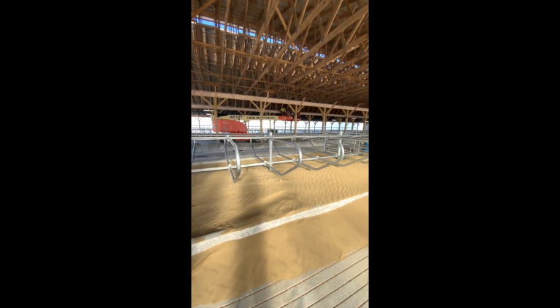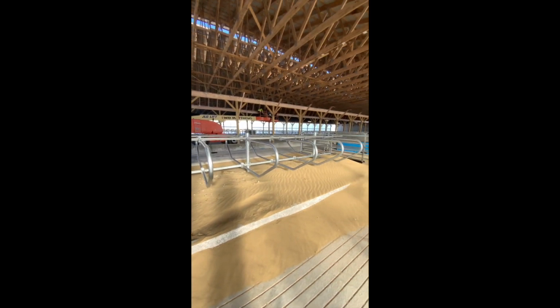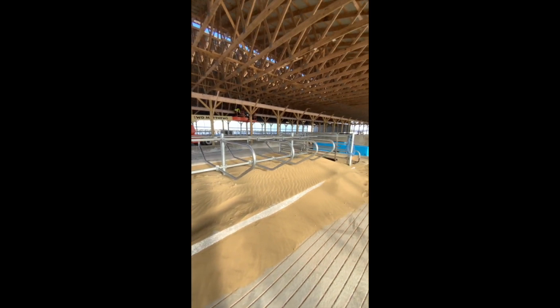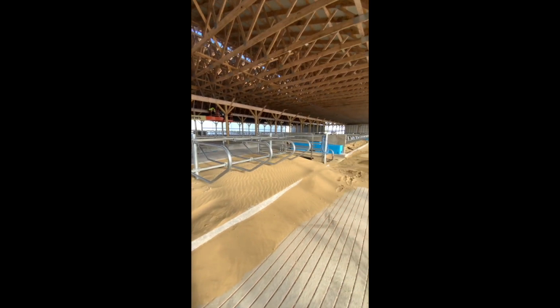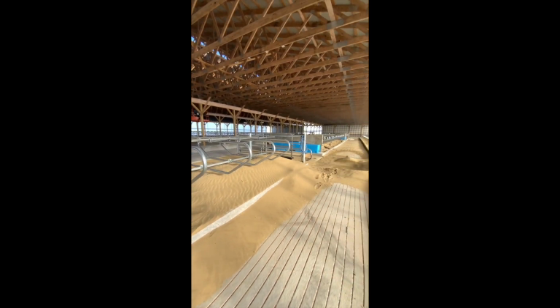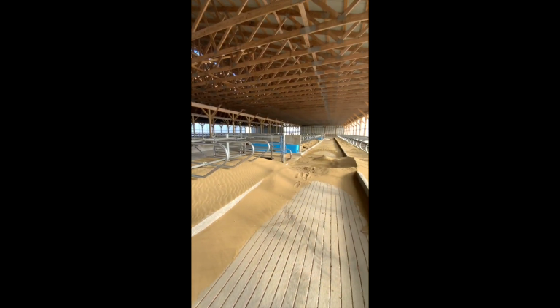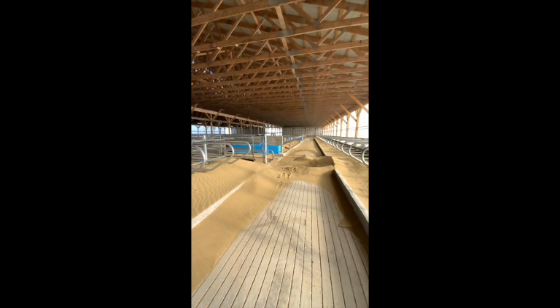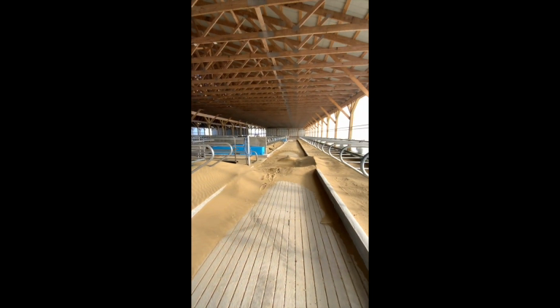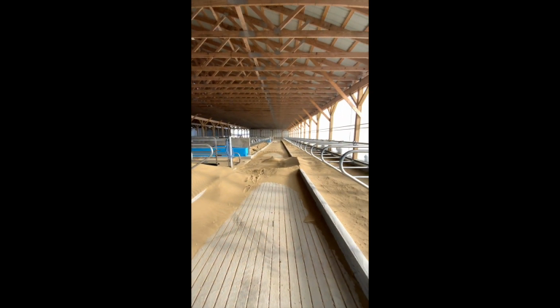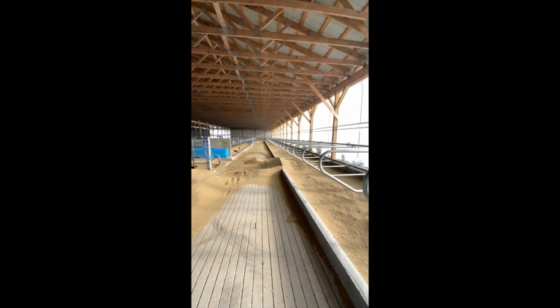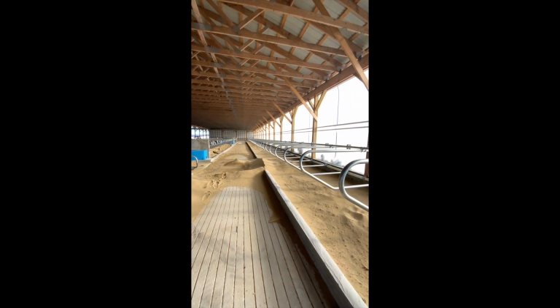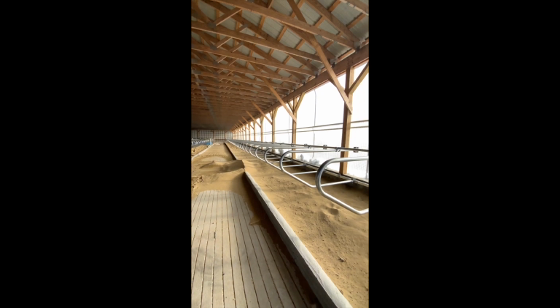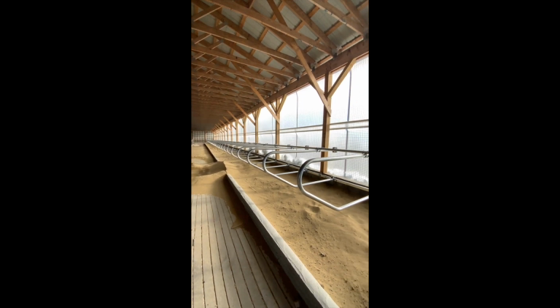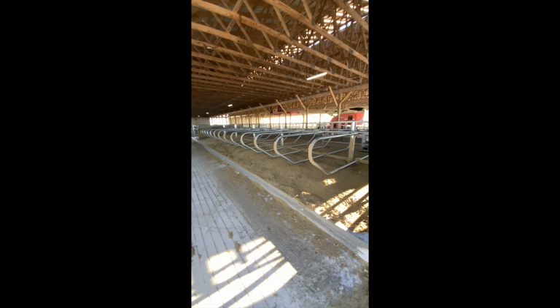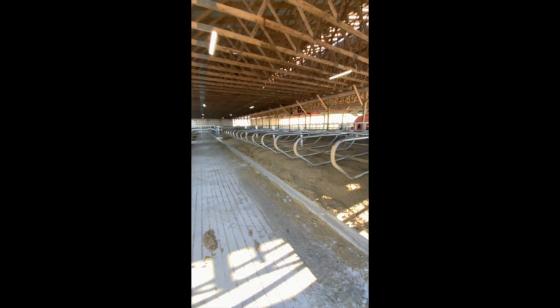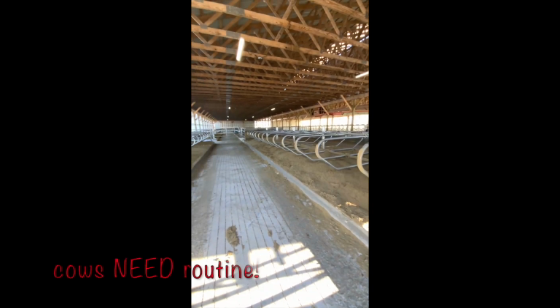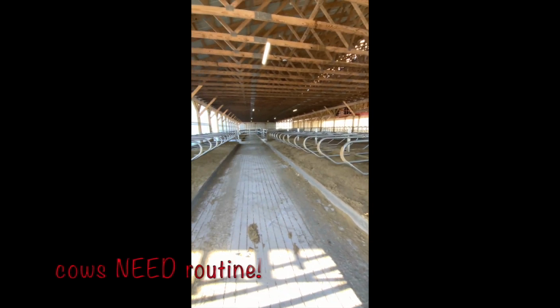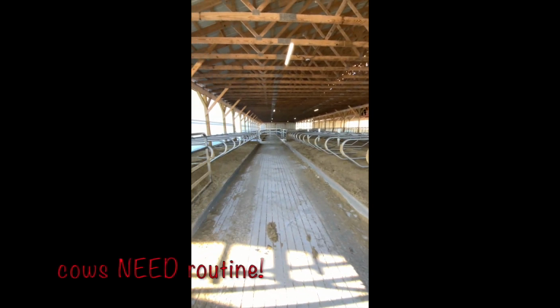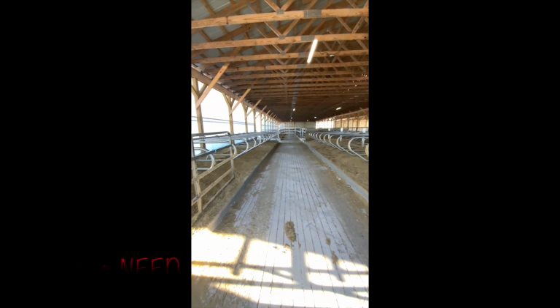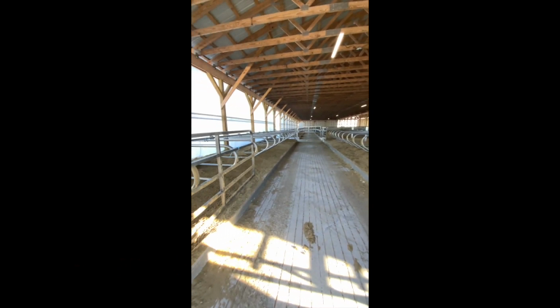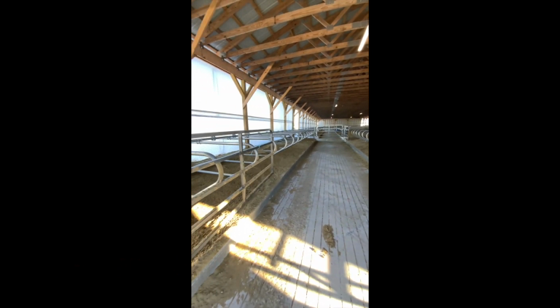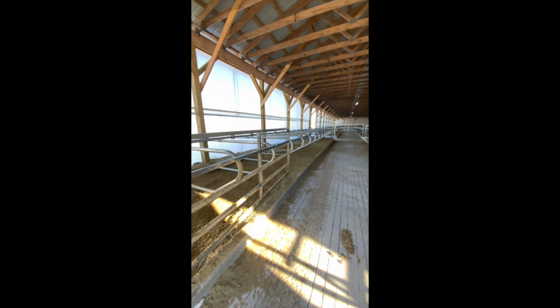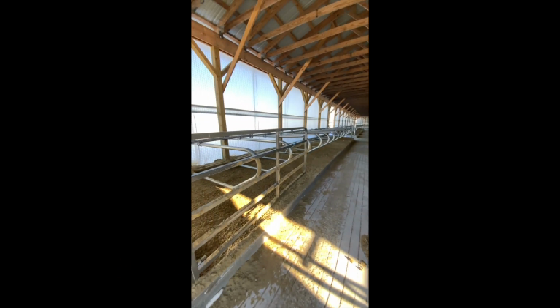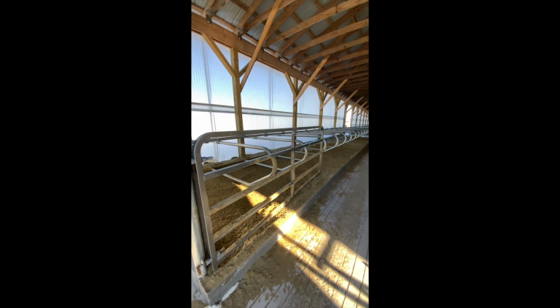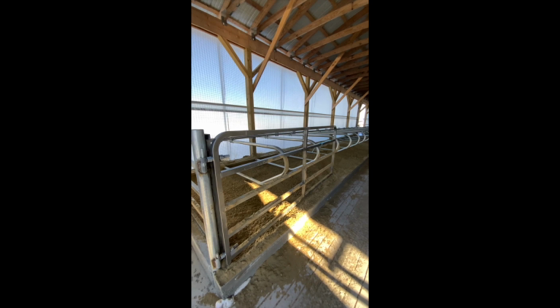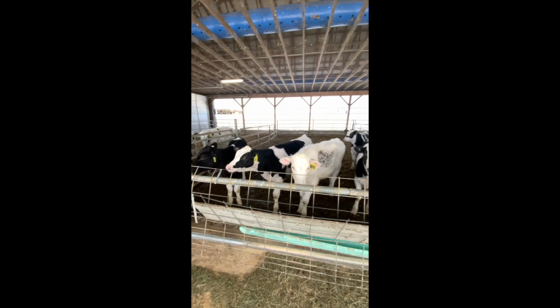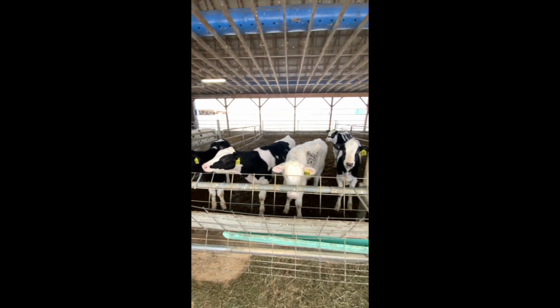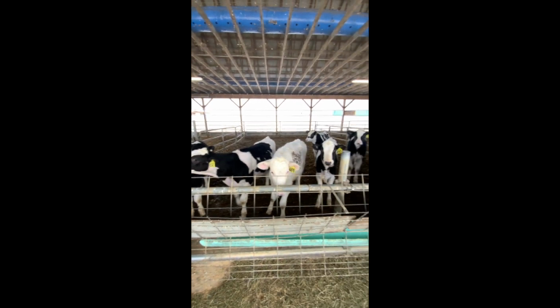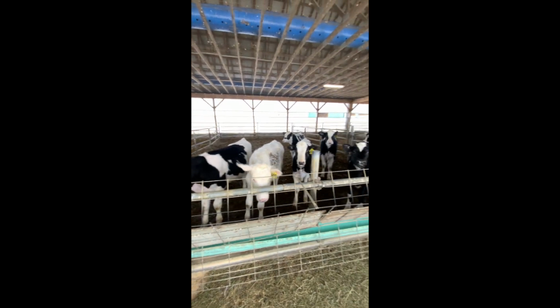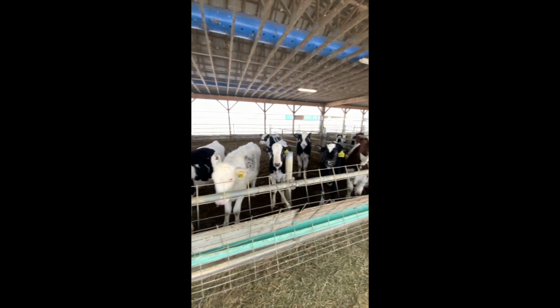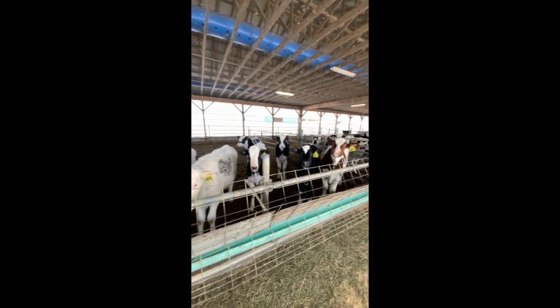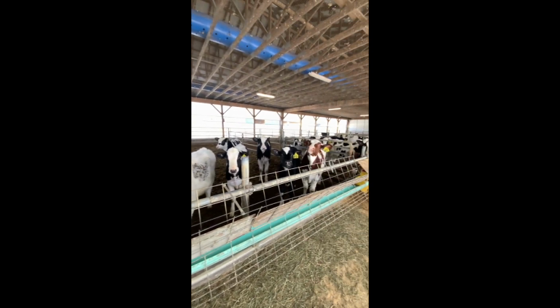This is what a typical barn here looks like. This specific design allows the cows to move whenever they please. Cows need routine — the slightest adjustment to their schedule can really shake them up. So, most days look the same here.